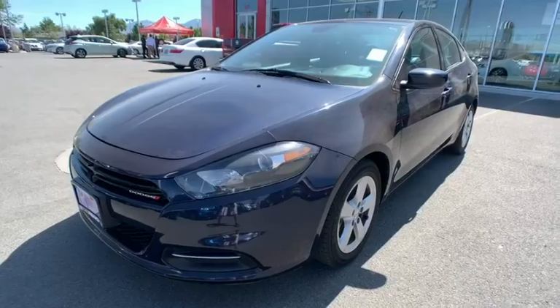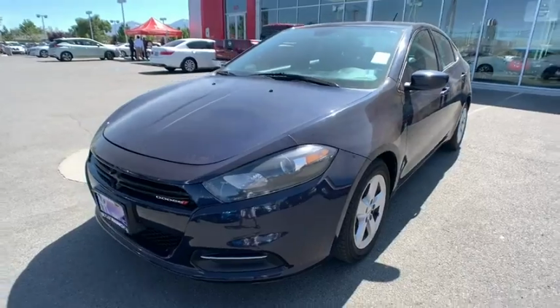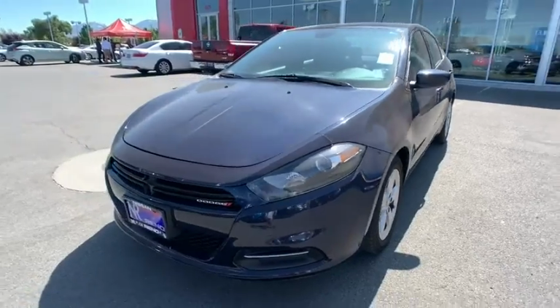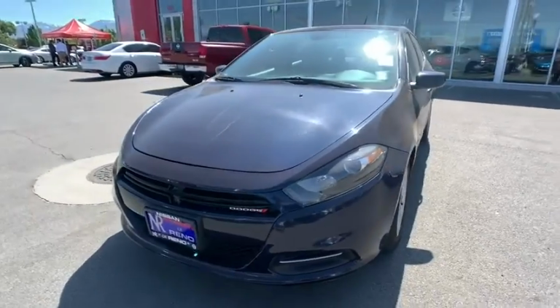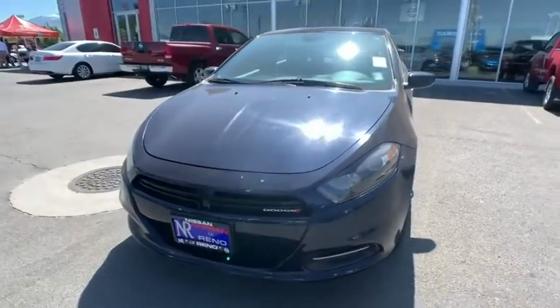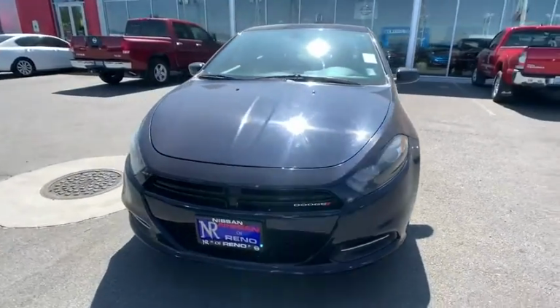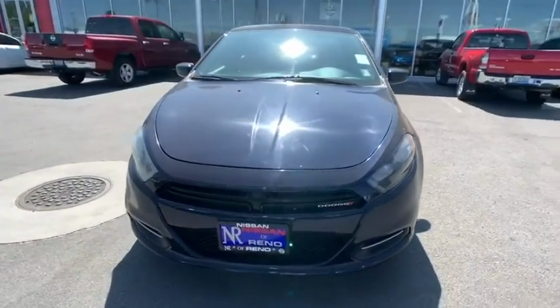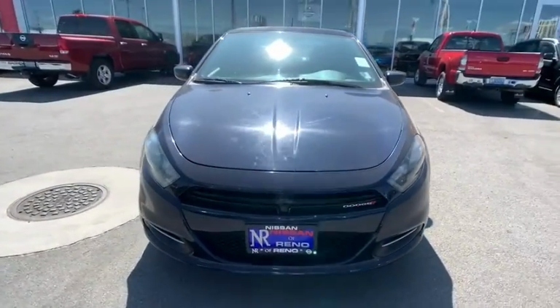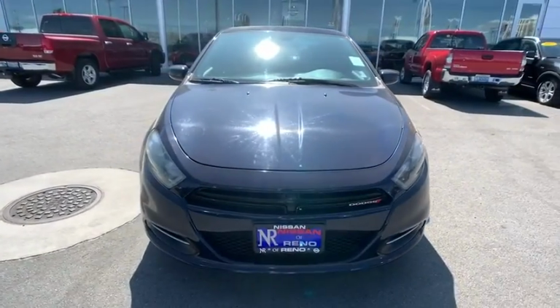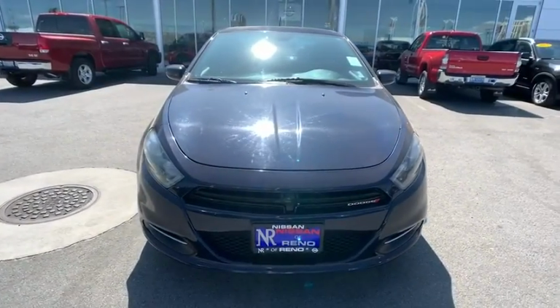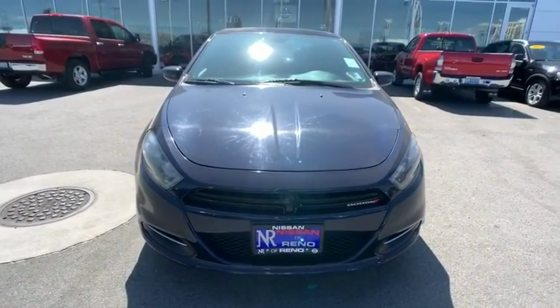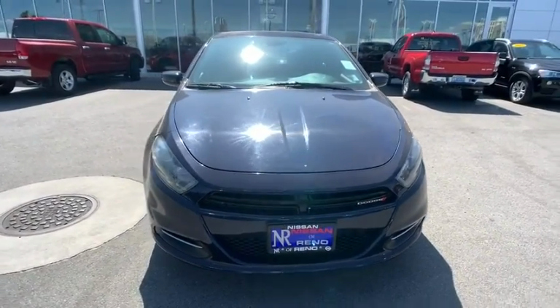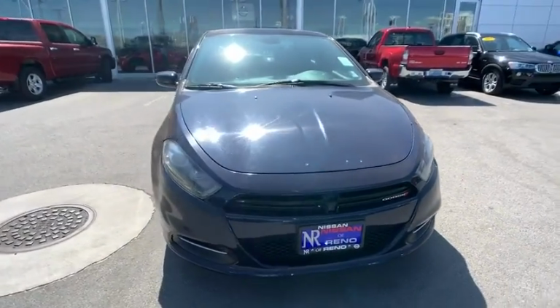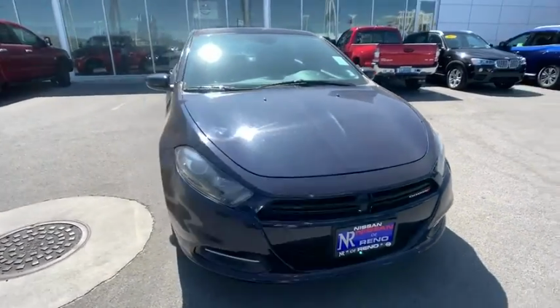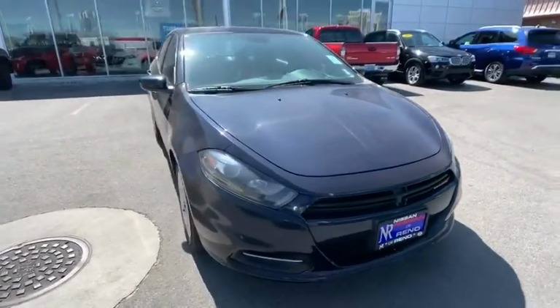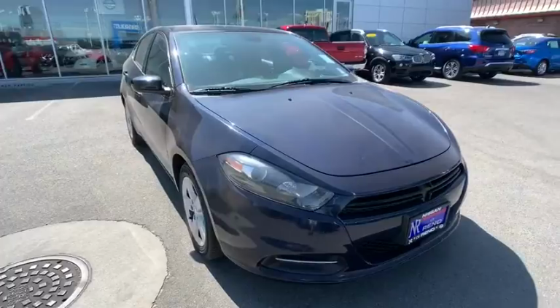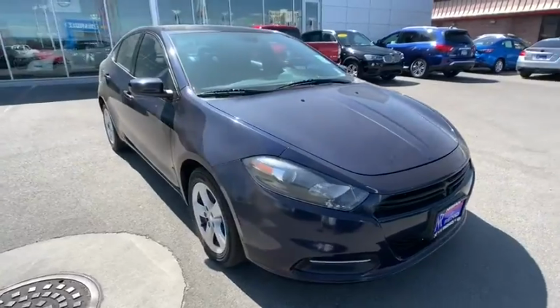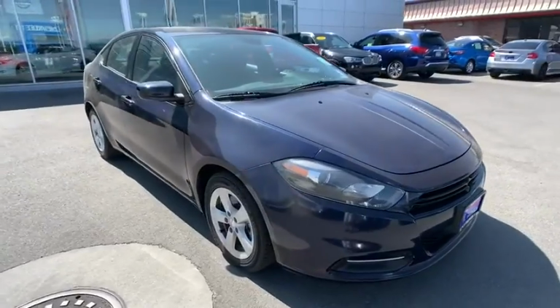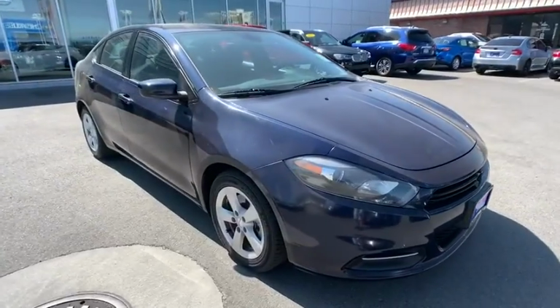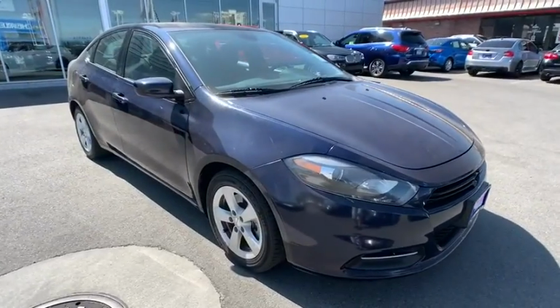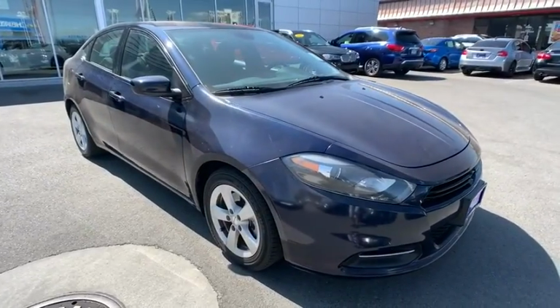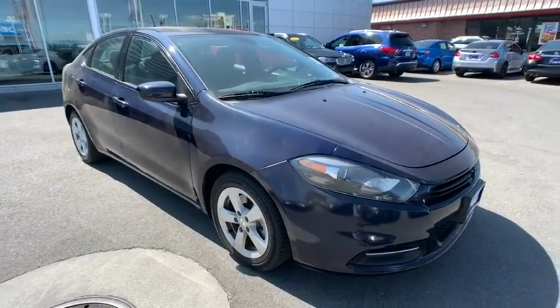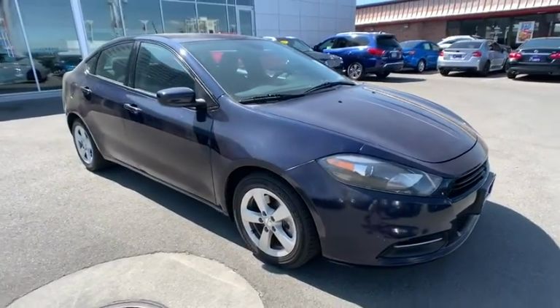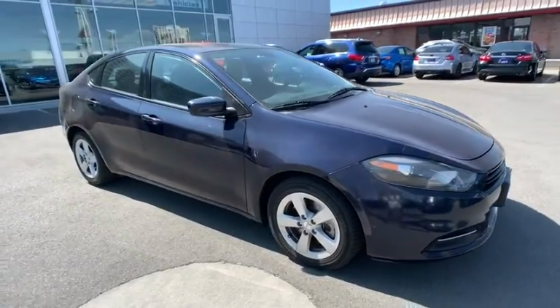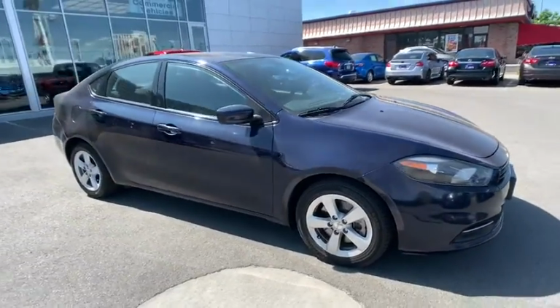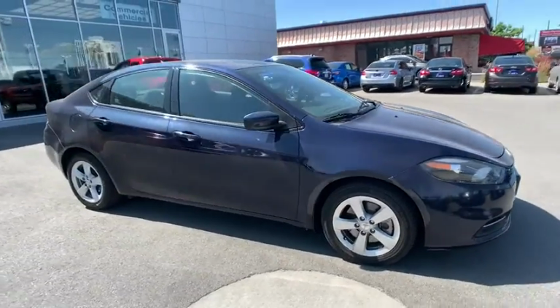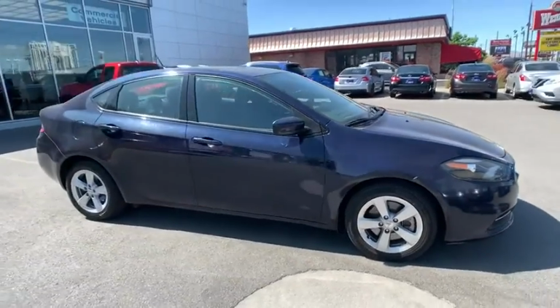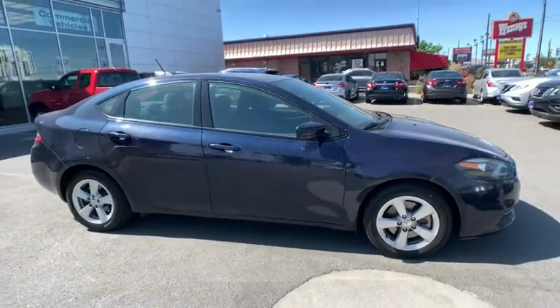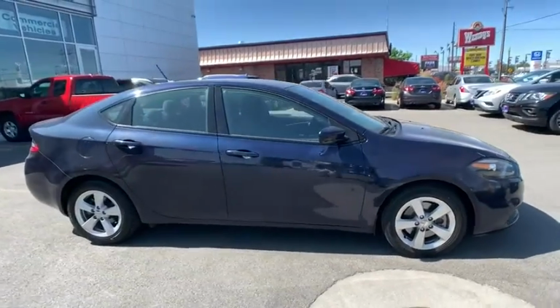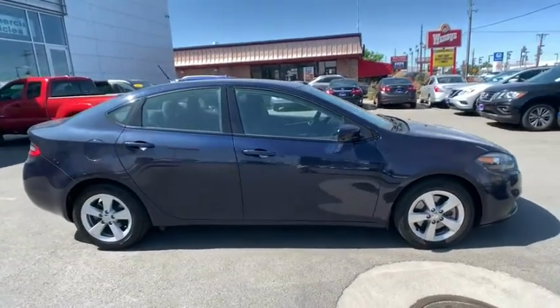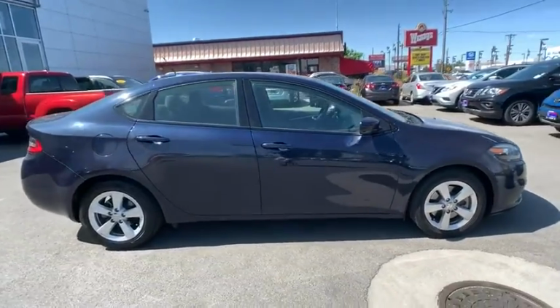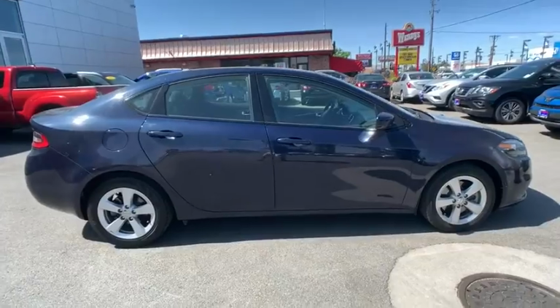We are pleased to show you the 2016 Dodge Dart. The Dodge Dart was introduced as a lower-priced, shorter wheelbase, full-size Dodge in 1960 and 1961.